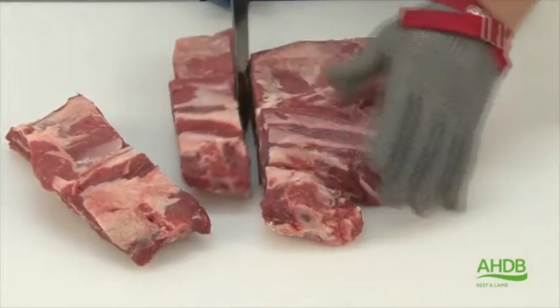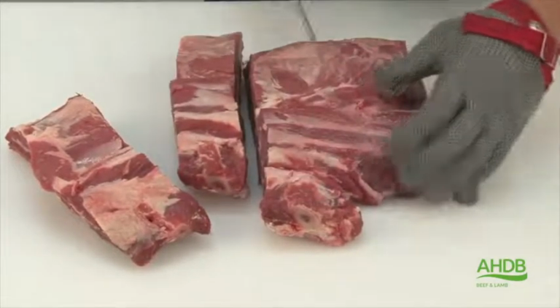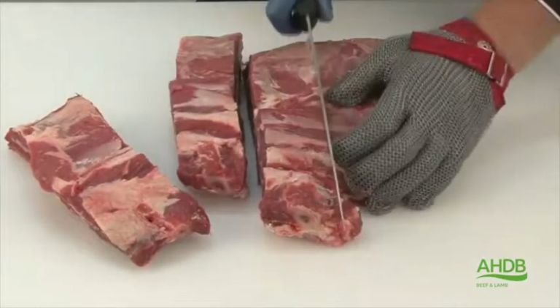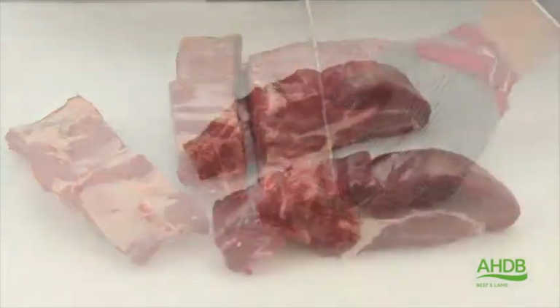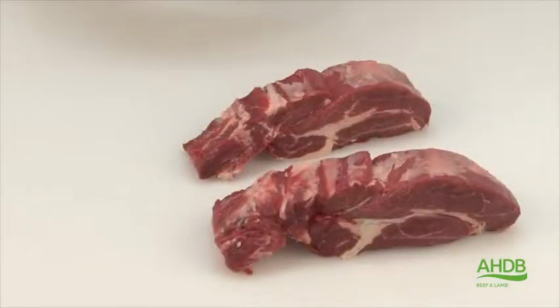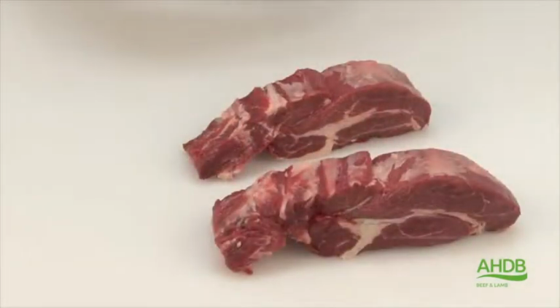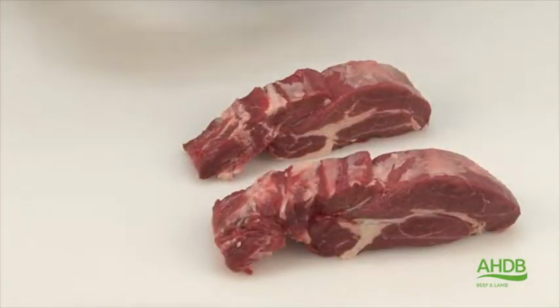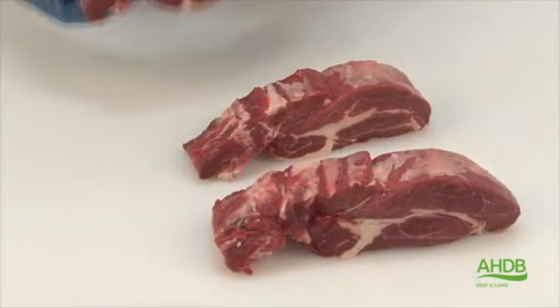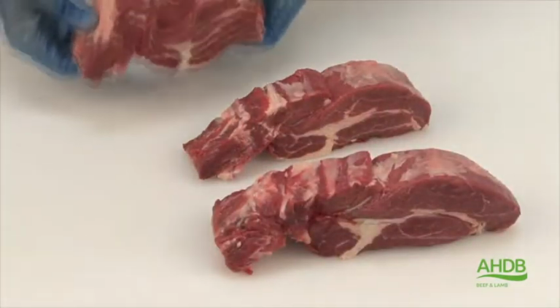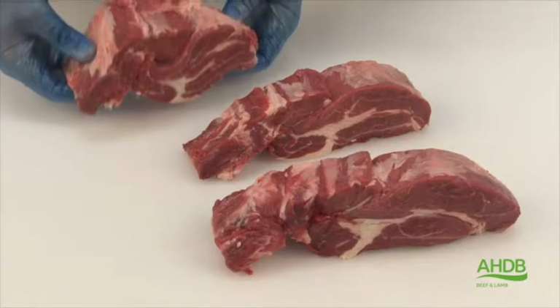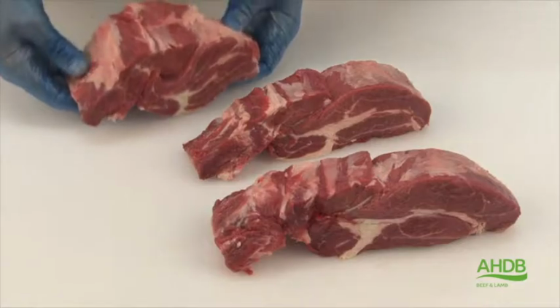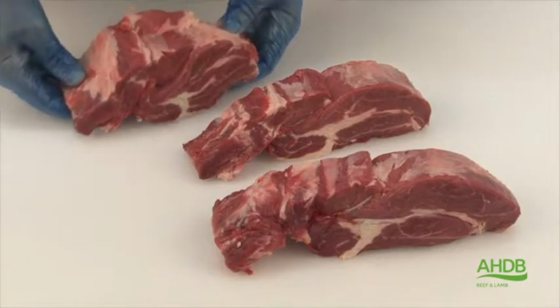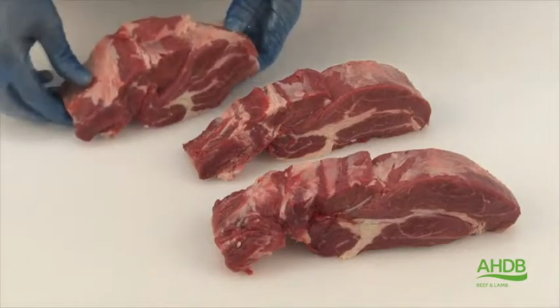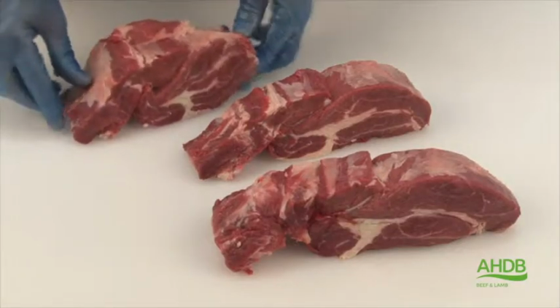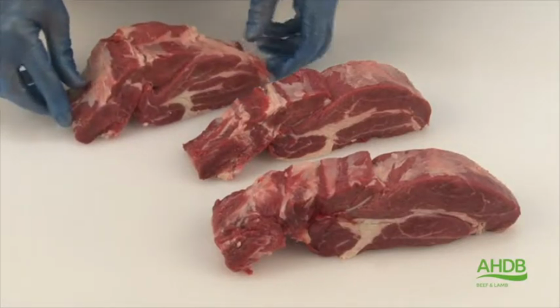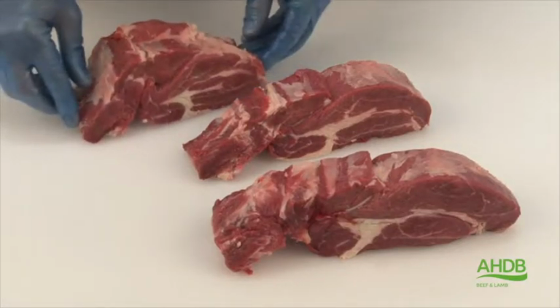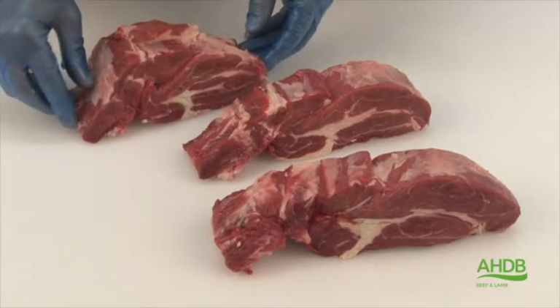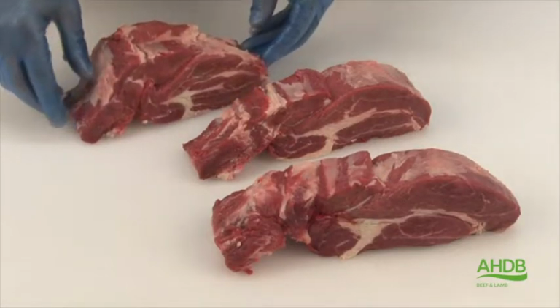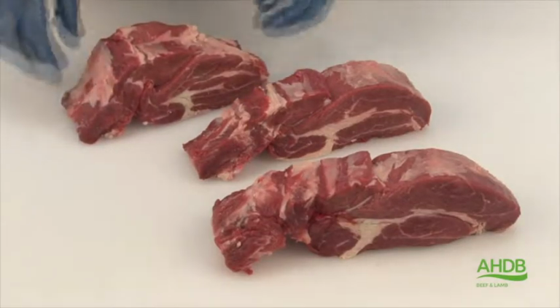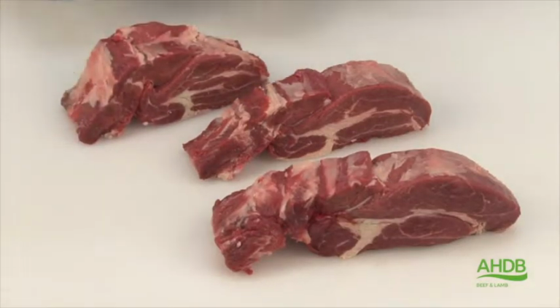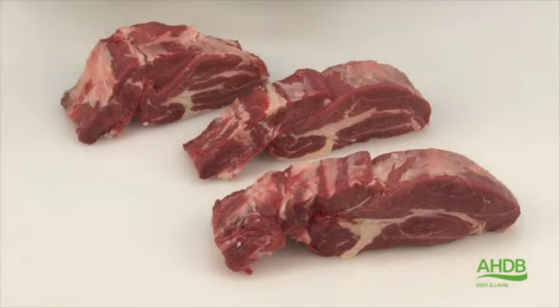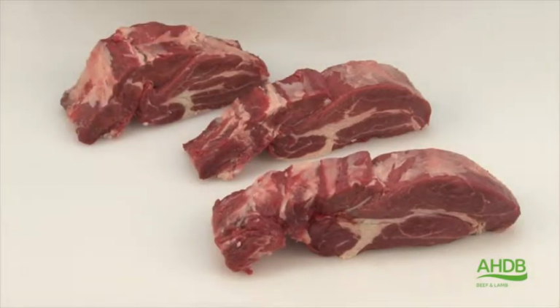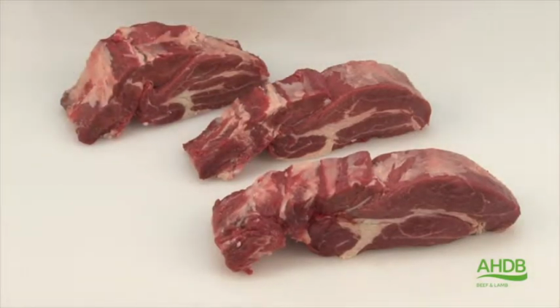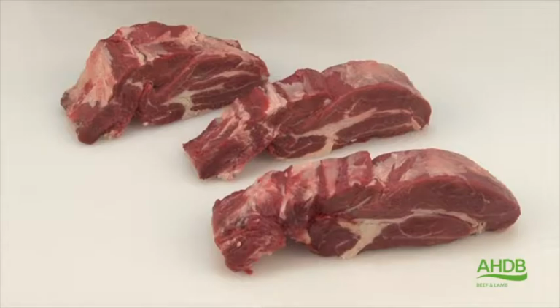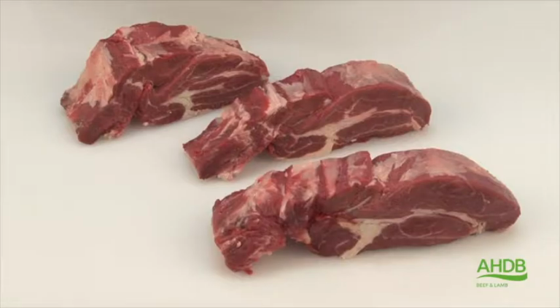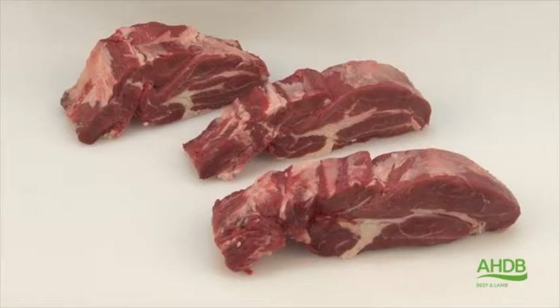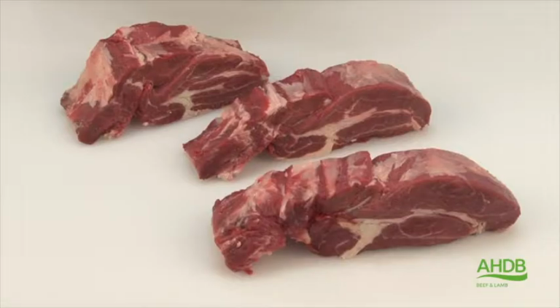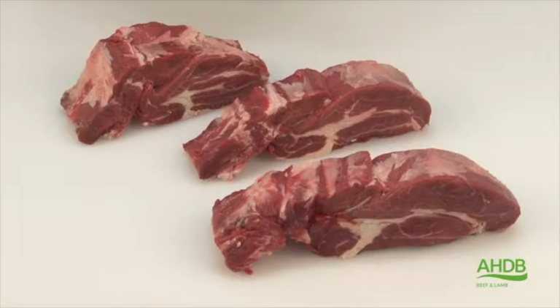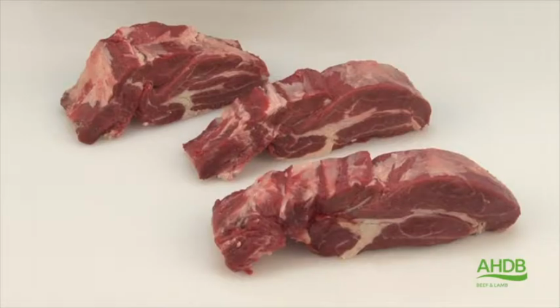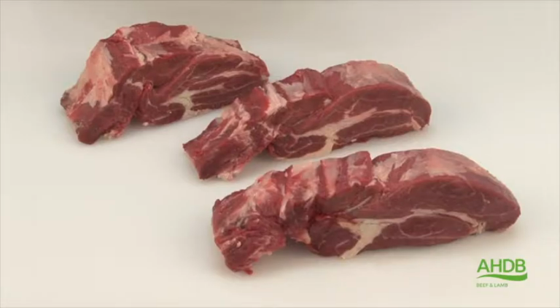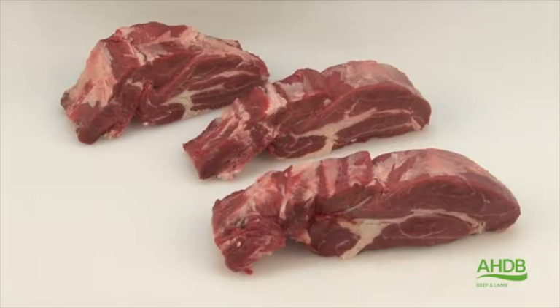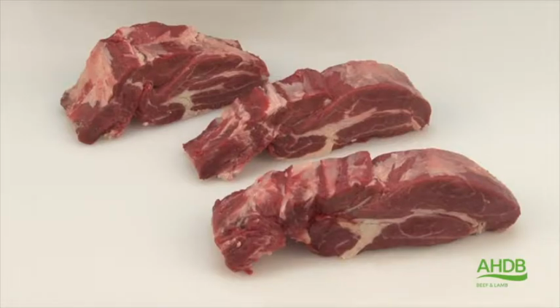As you can see they are quite thick, but if frozen they could be bandsaw in between the ribs to create six instead of three chopped rib steaks.